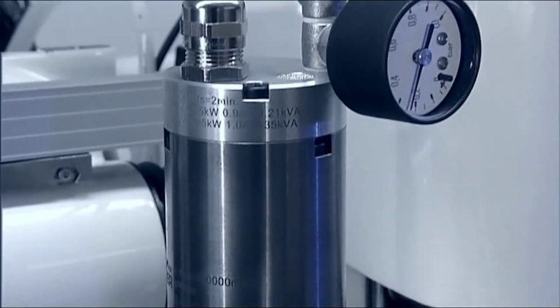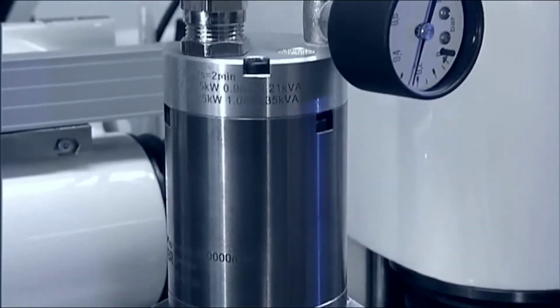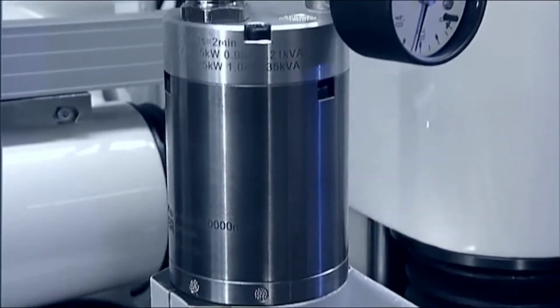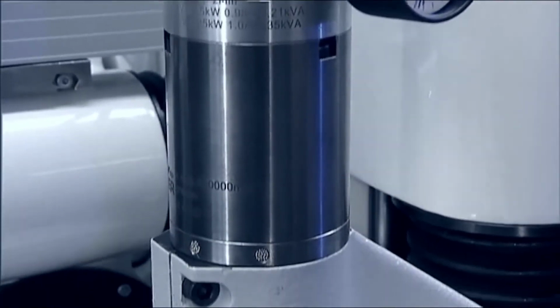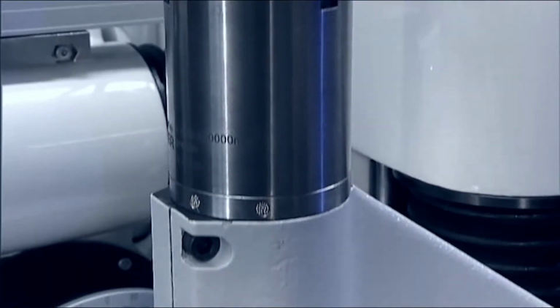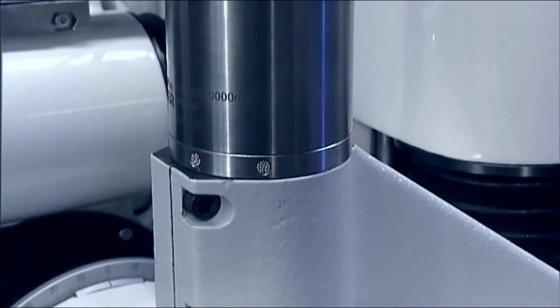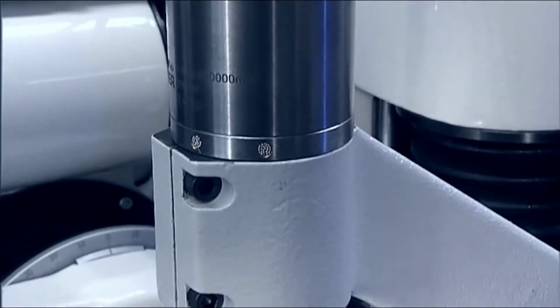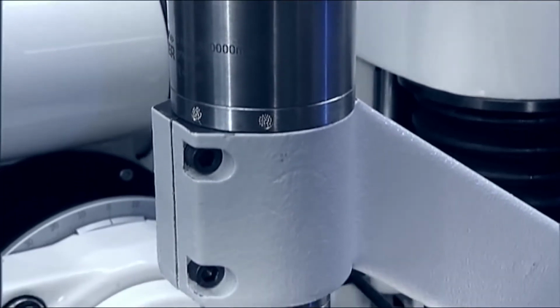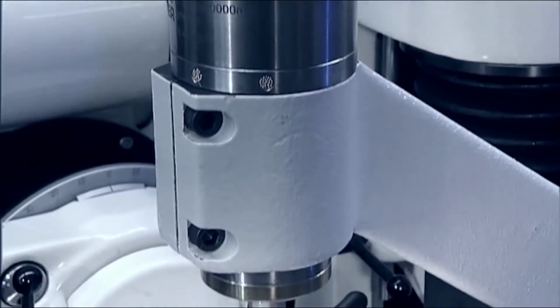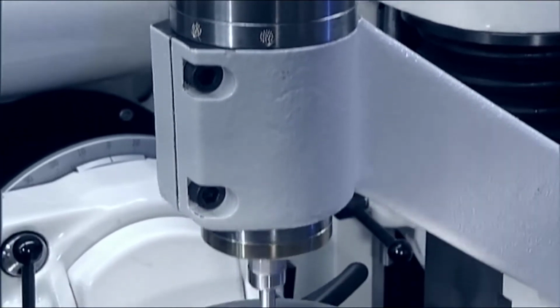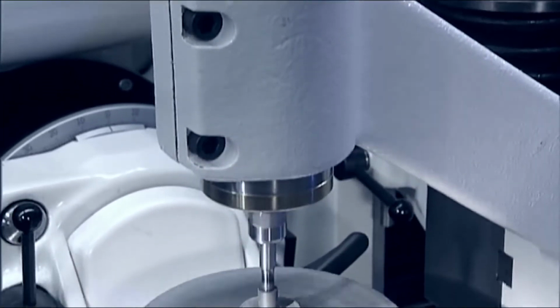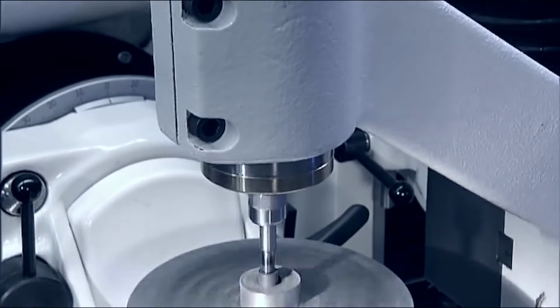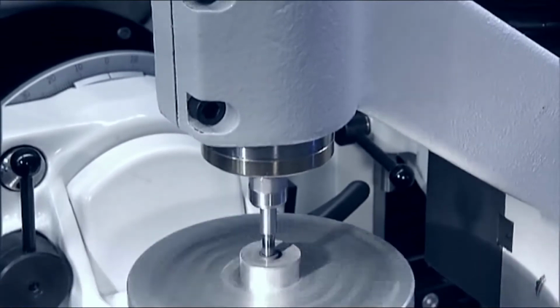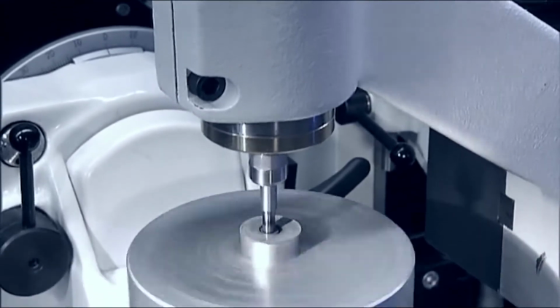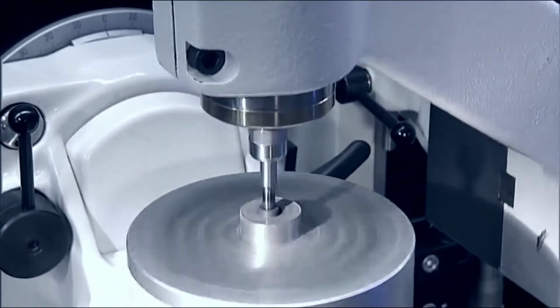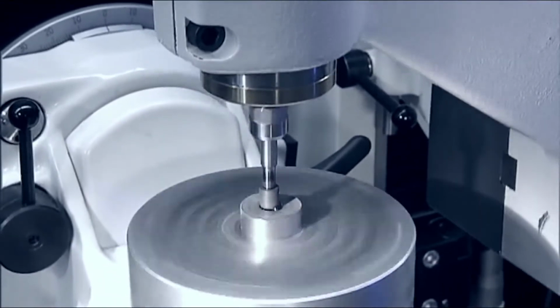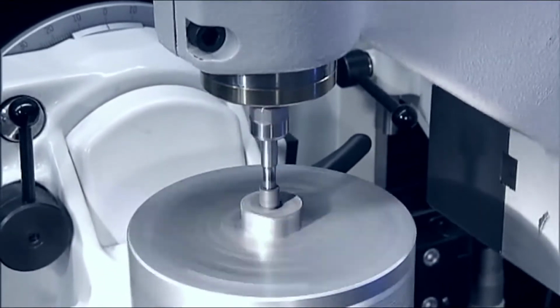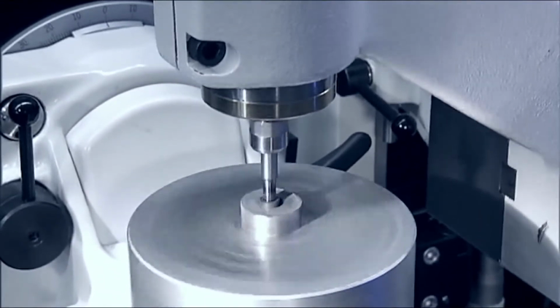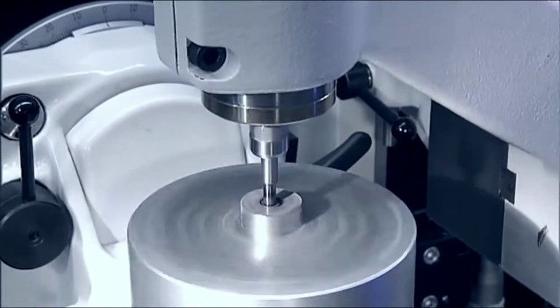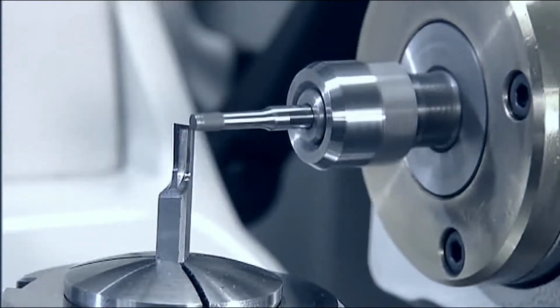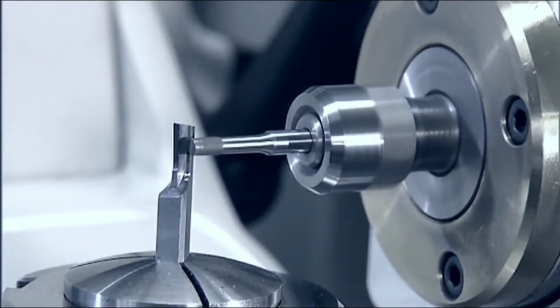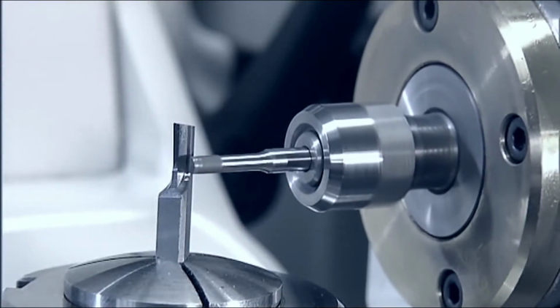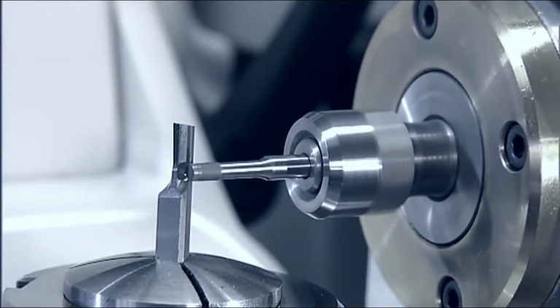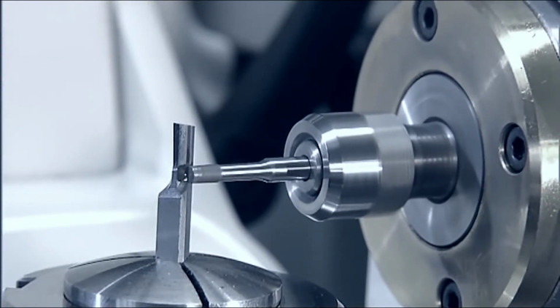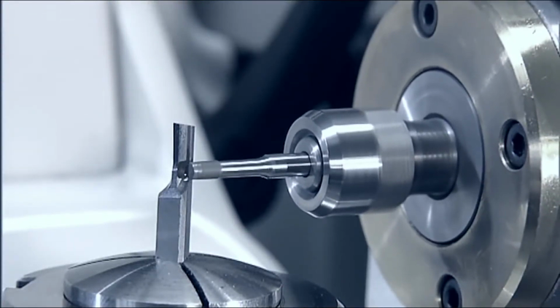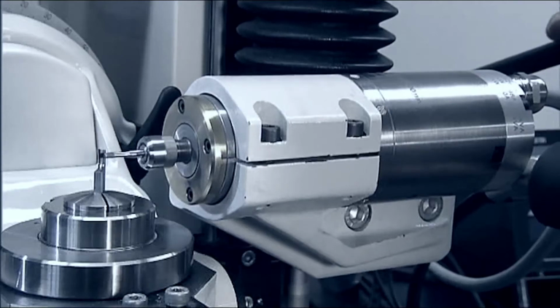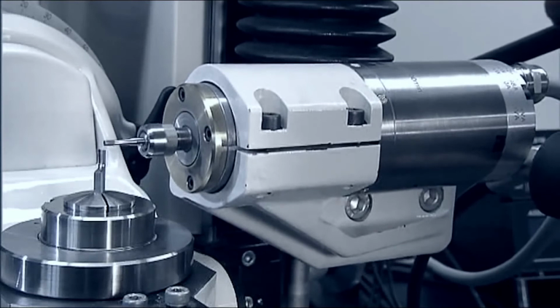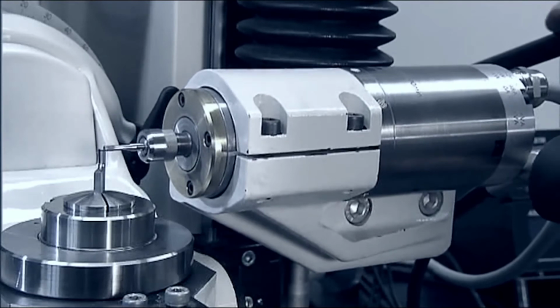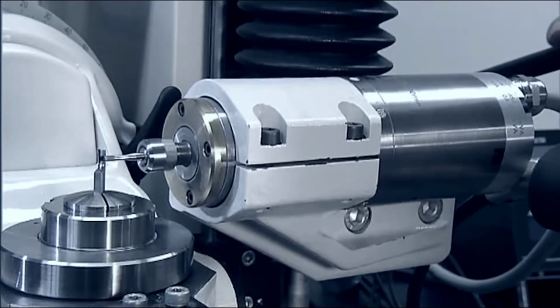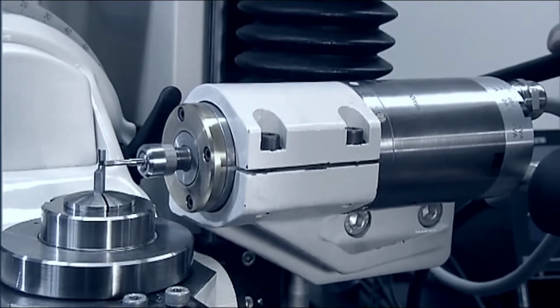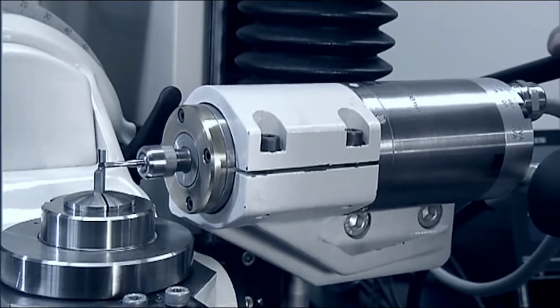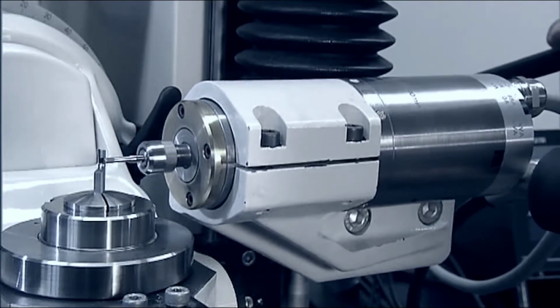The smallest internal diameters and external shapes can be ground, thanks to a high-frequency spindle which operates at speeds of up to 100,000 RPM.